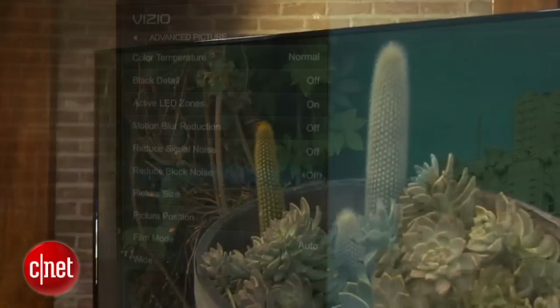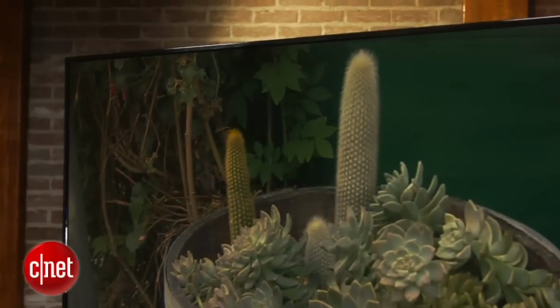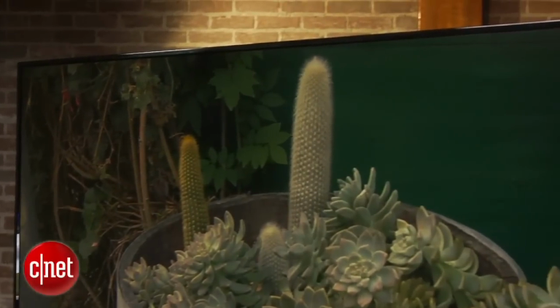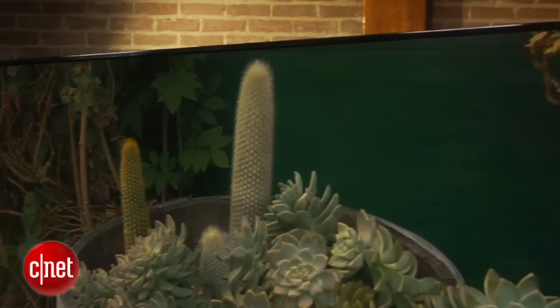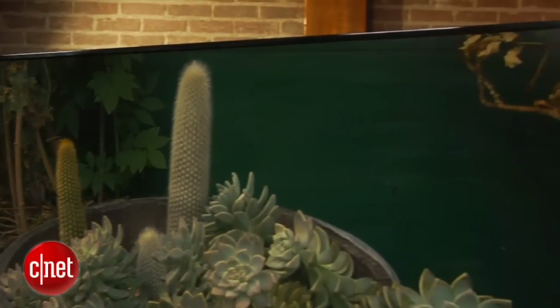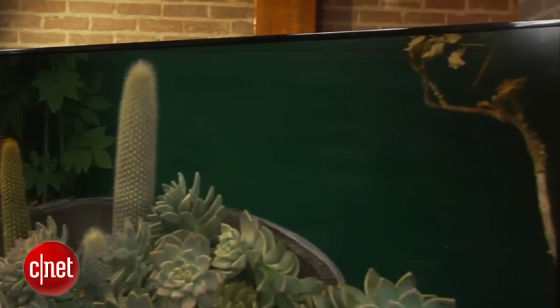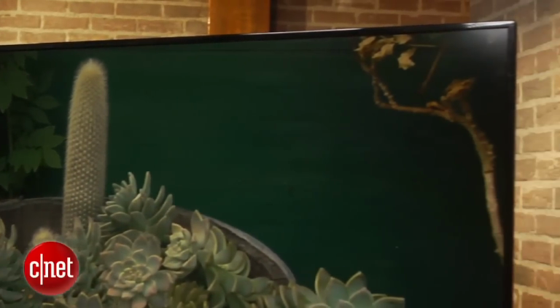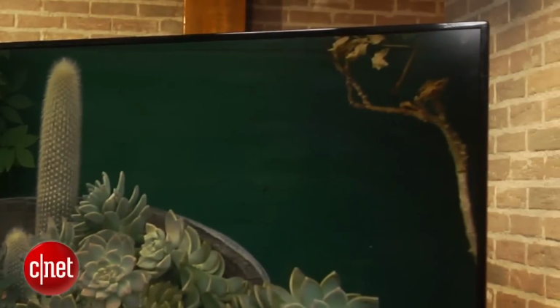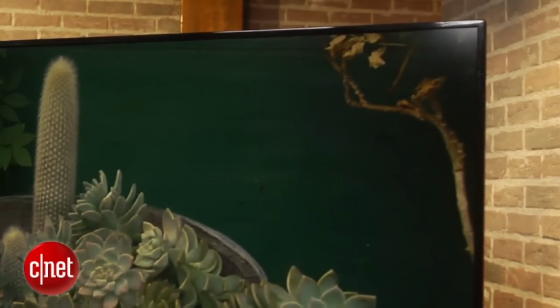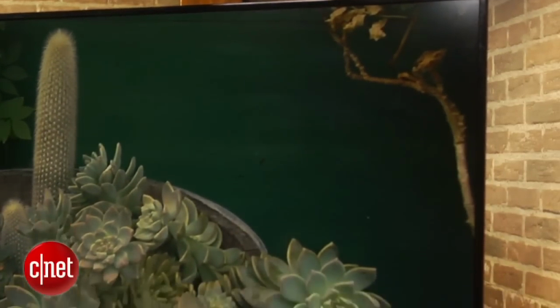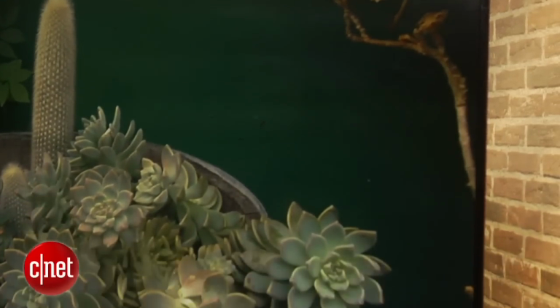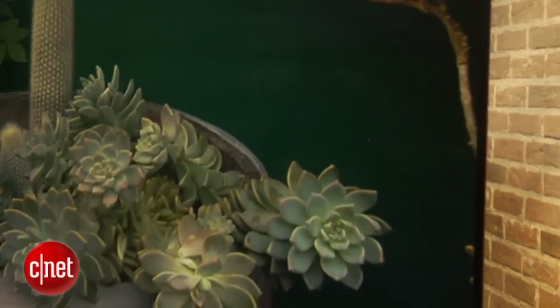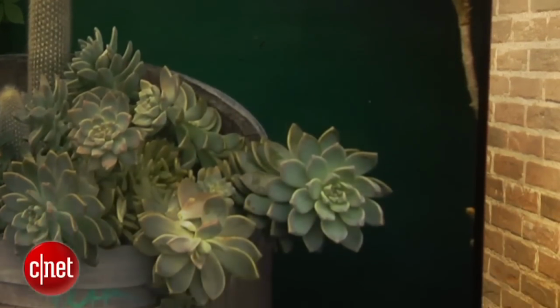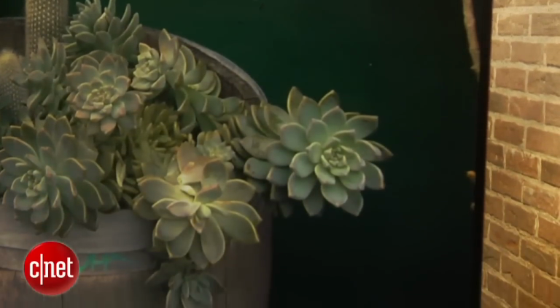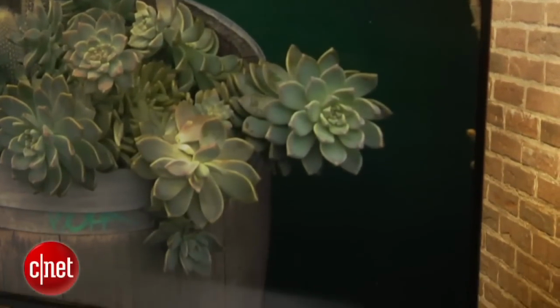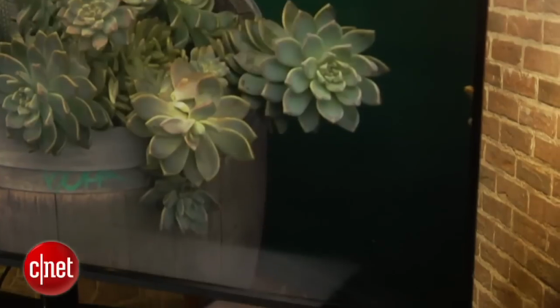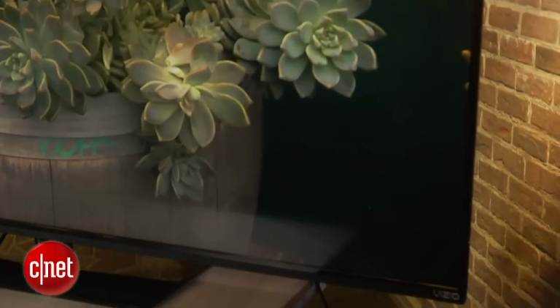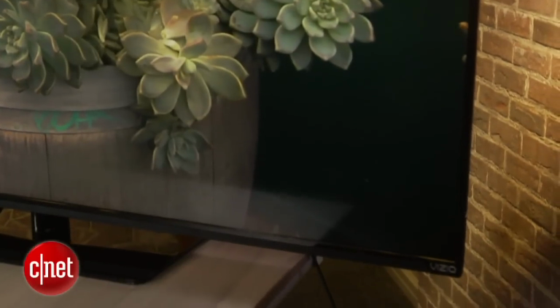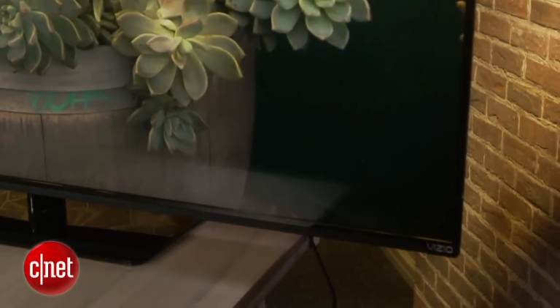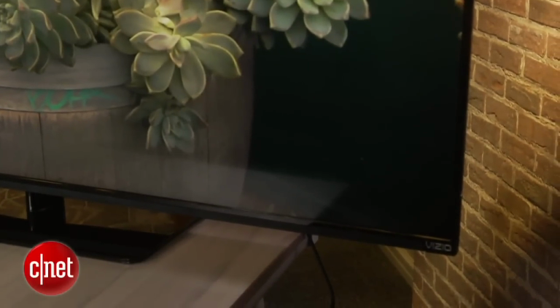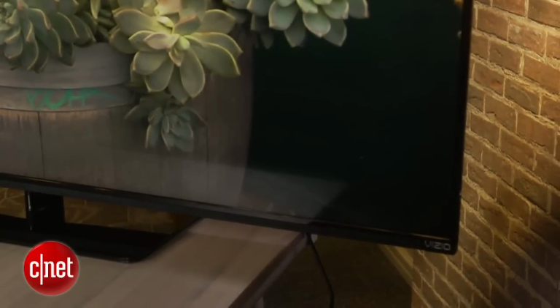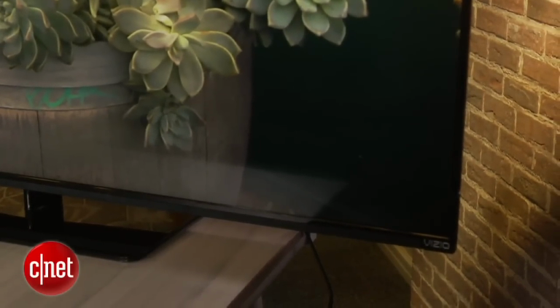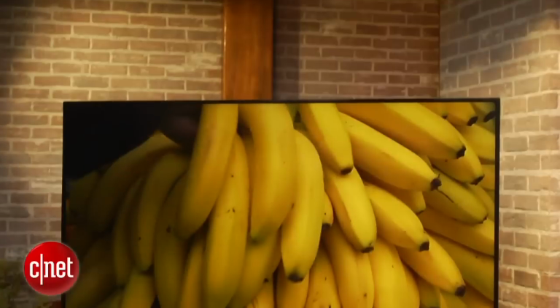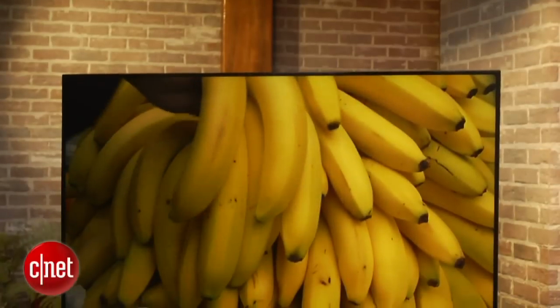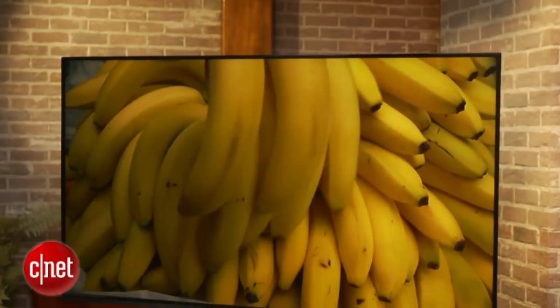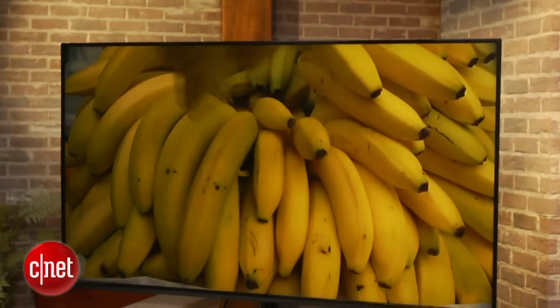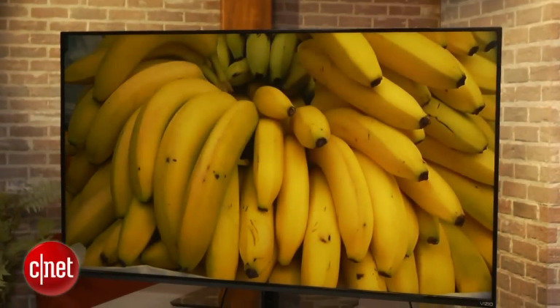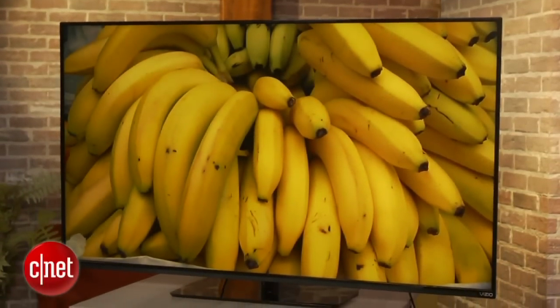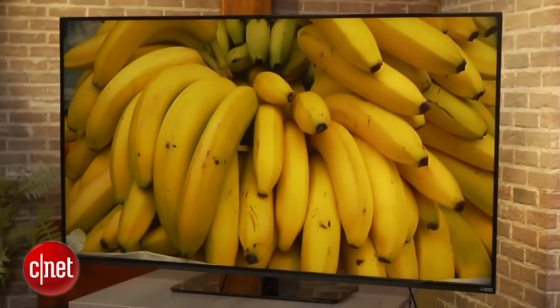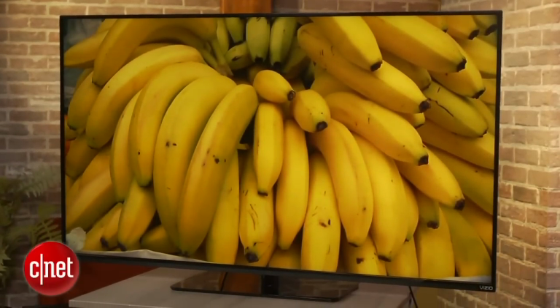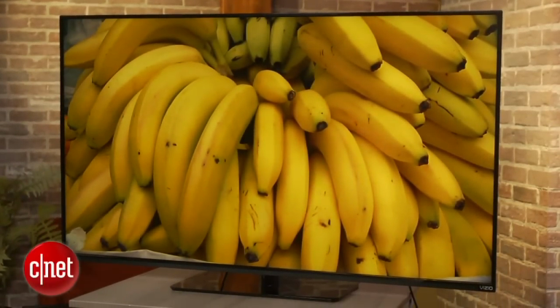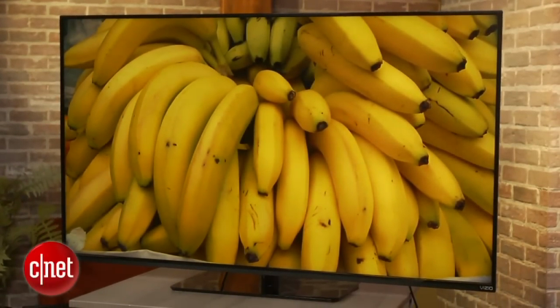I liked a lot of the other things about the E-Series picture aside from its great black levels. It remains uniform across the screen, produces accurate color, and handles reflections well in a bright room. Certain sizes, like this 55-incher, also introduce less gaming lag than other TVs.